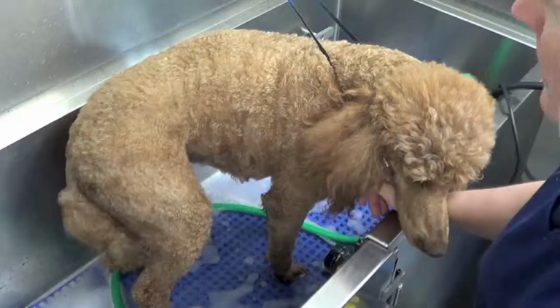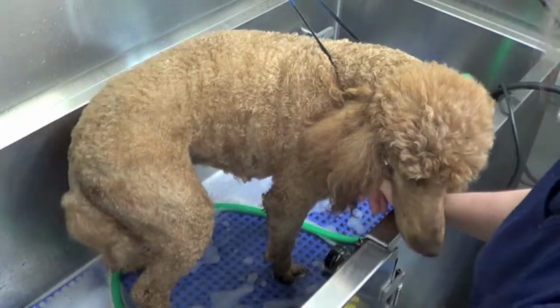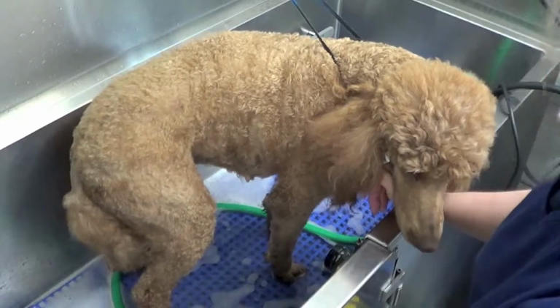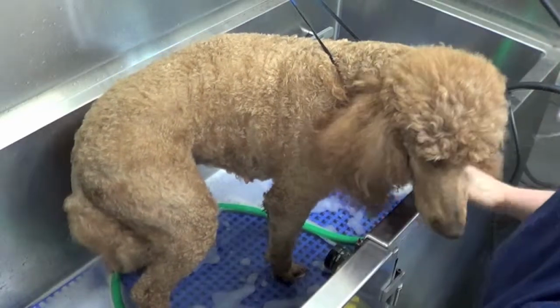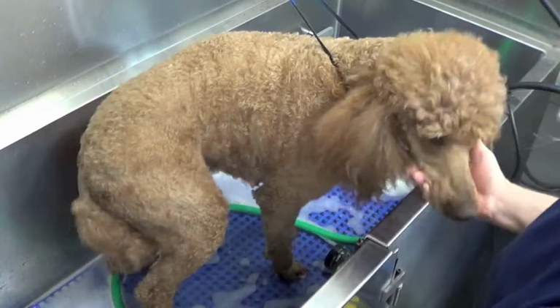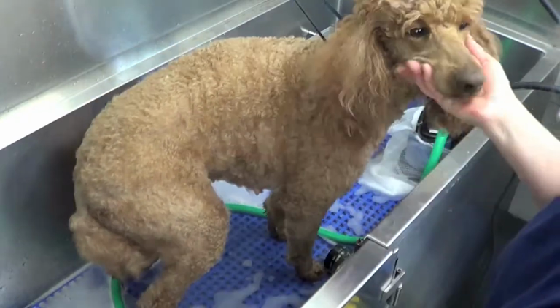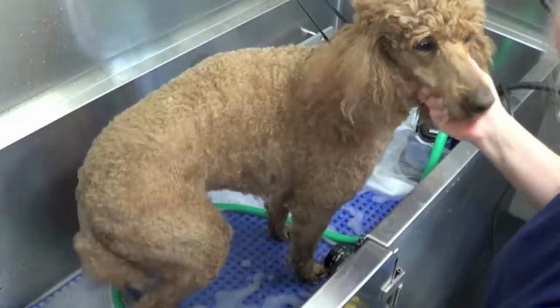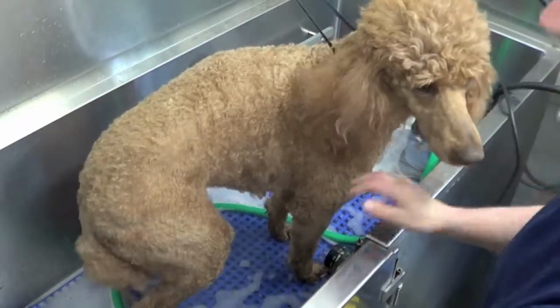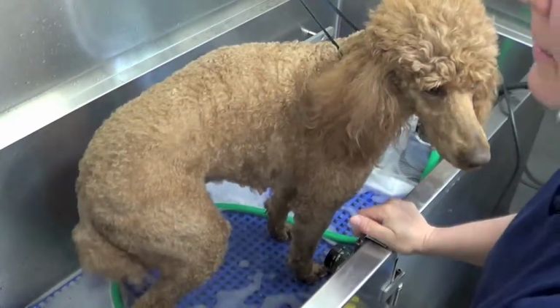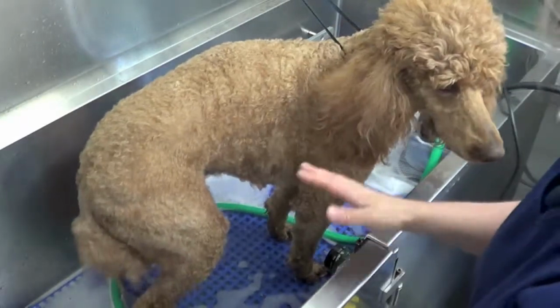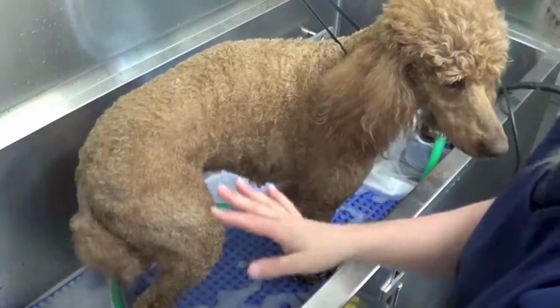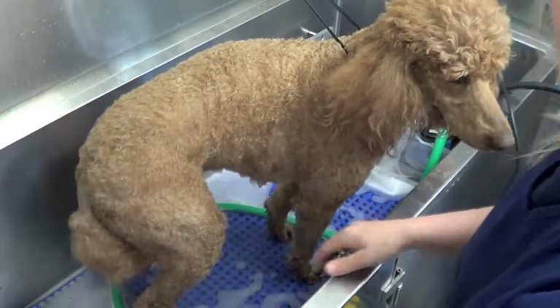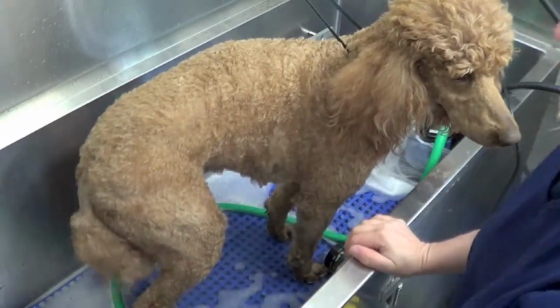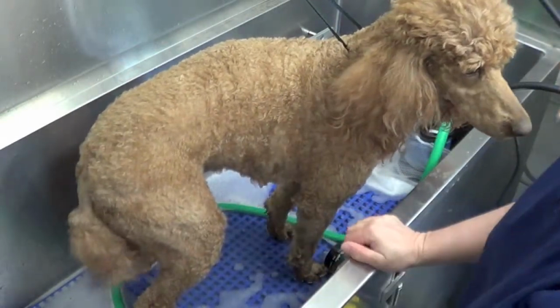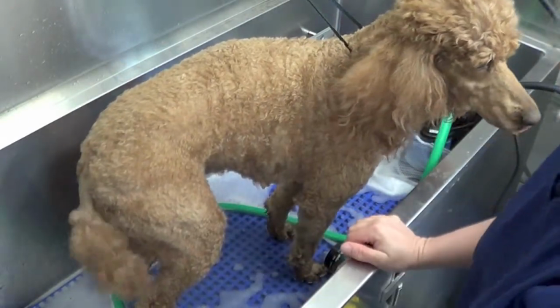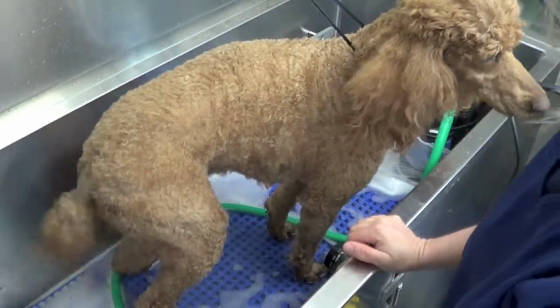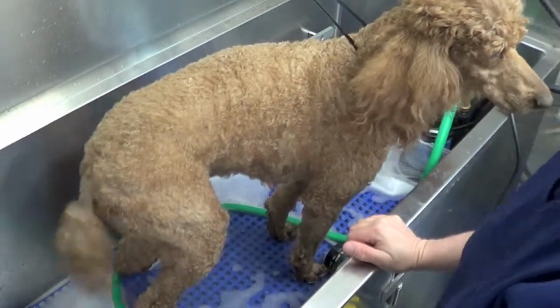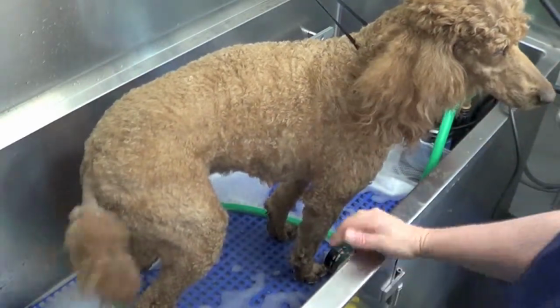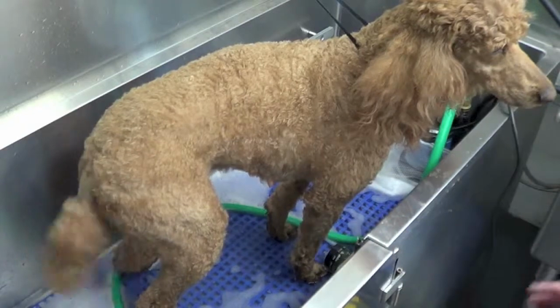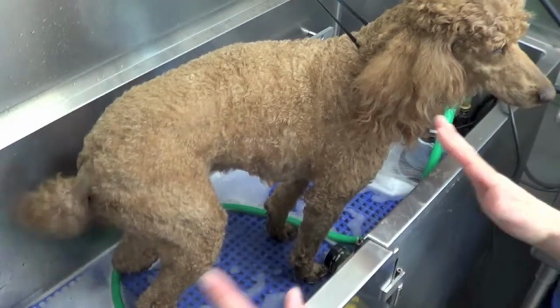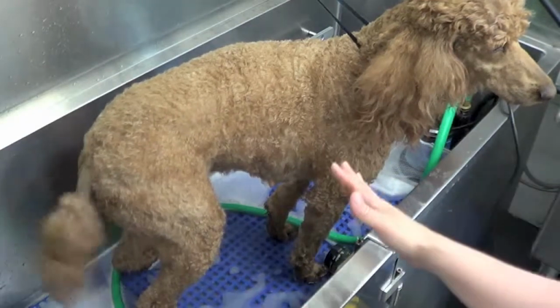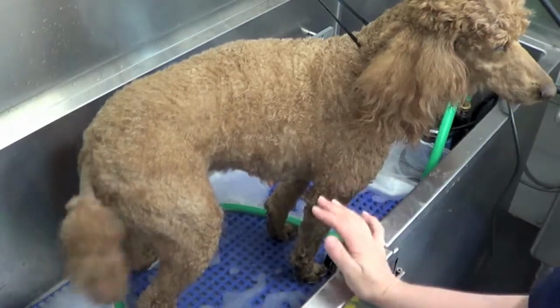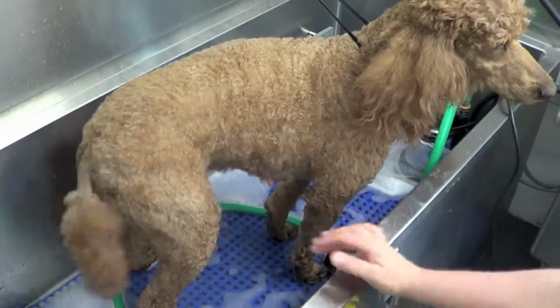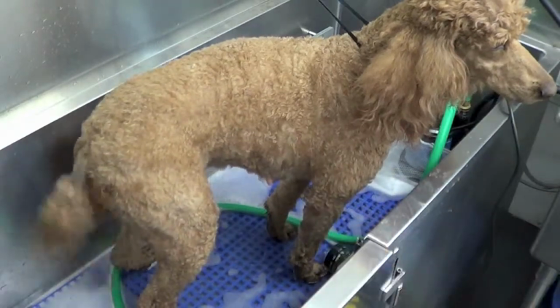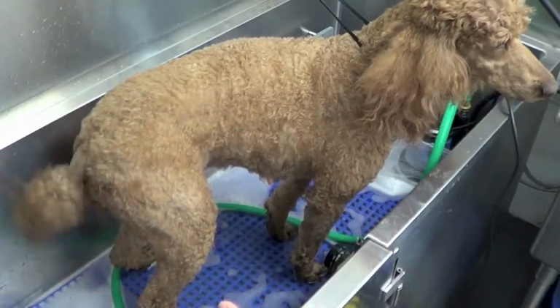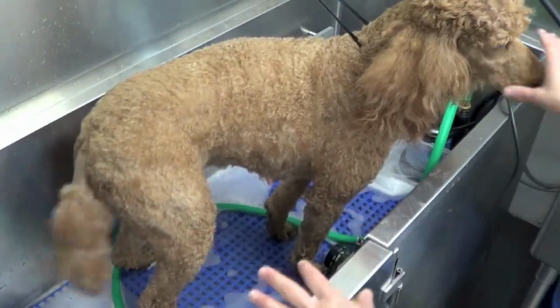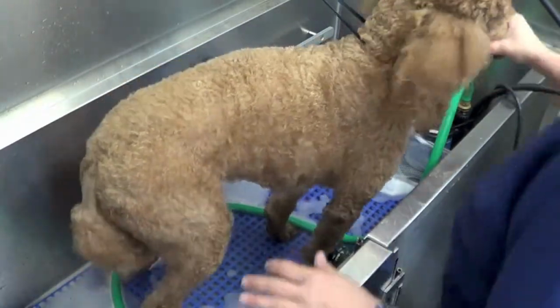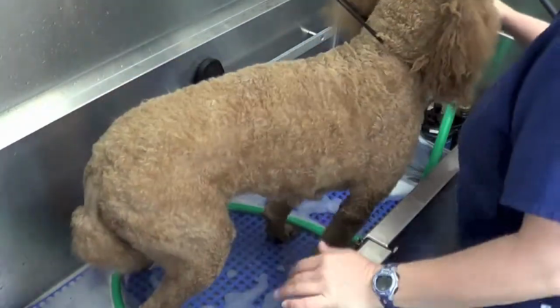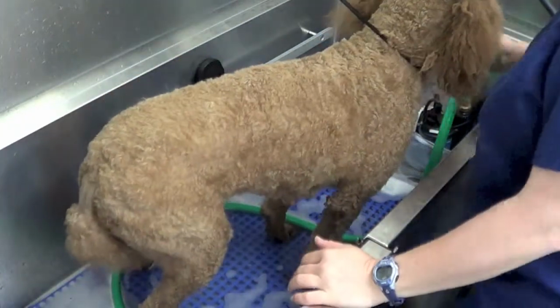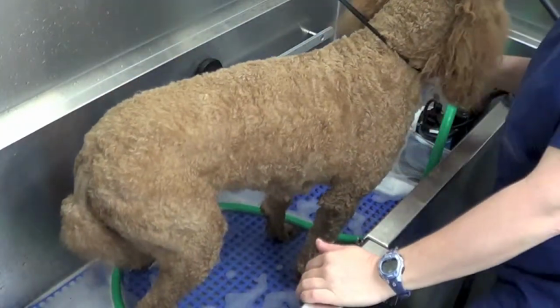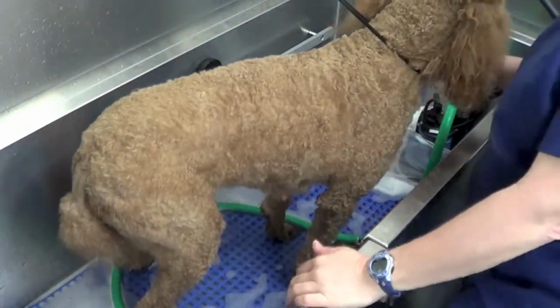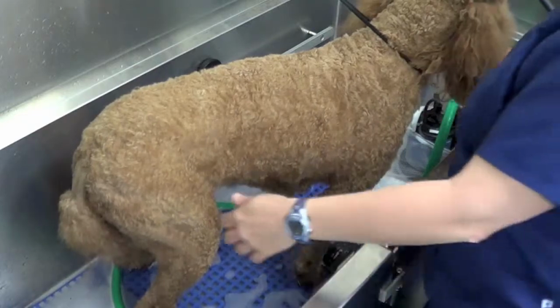I've enlisted the help of one of my little guinea pigs here. I'm not going to do one of my coated breeds just because they're already show groomed. So unfortunately I'll have to show you on a short-coated breed, which we will see how the system works just to give you an idea.